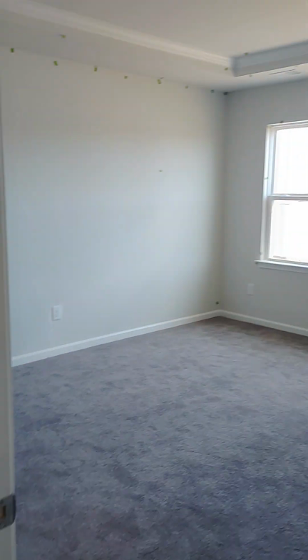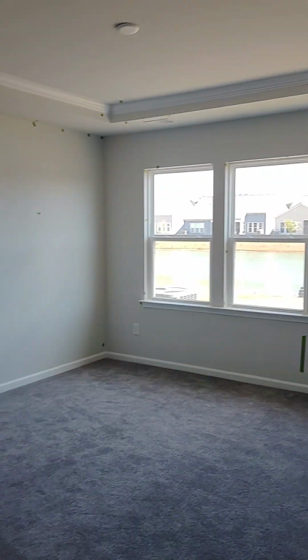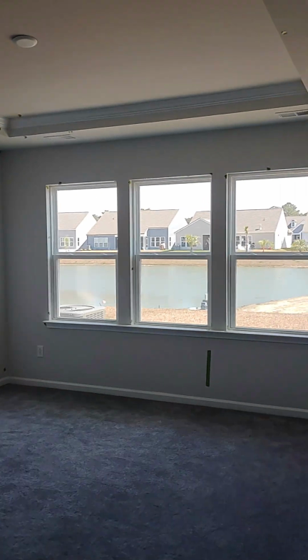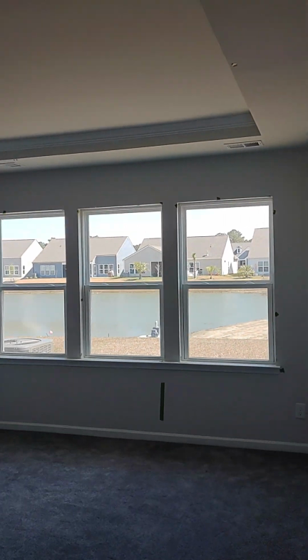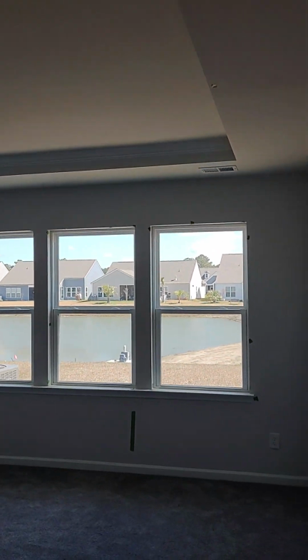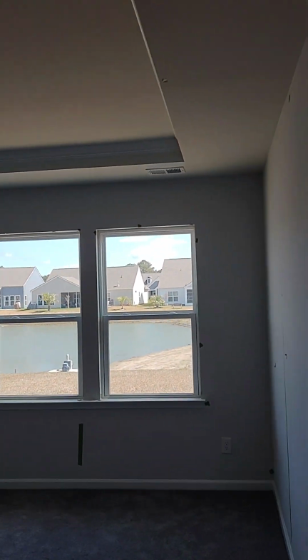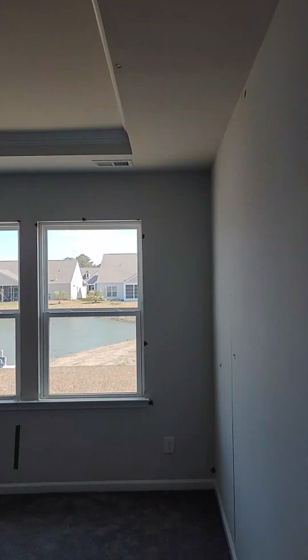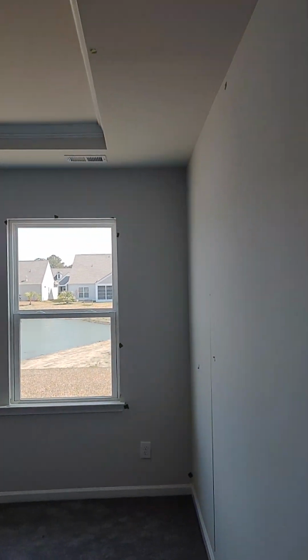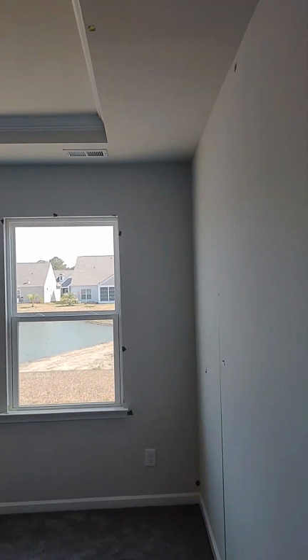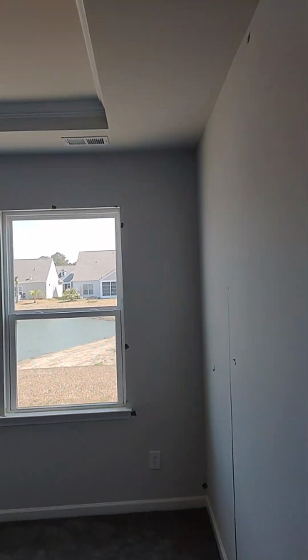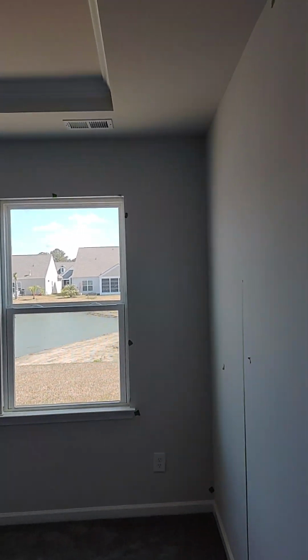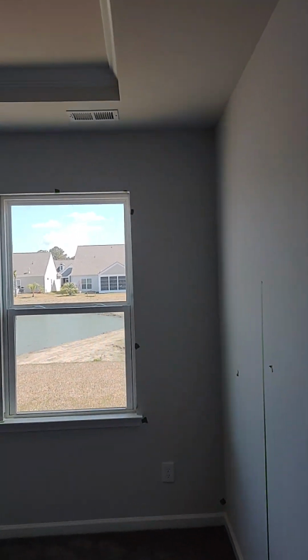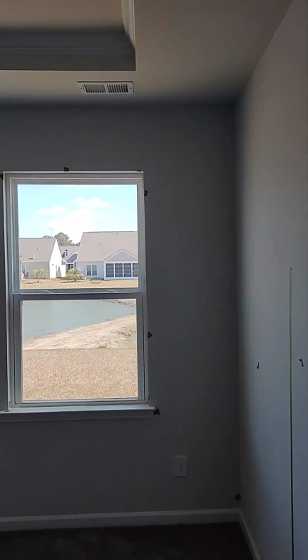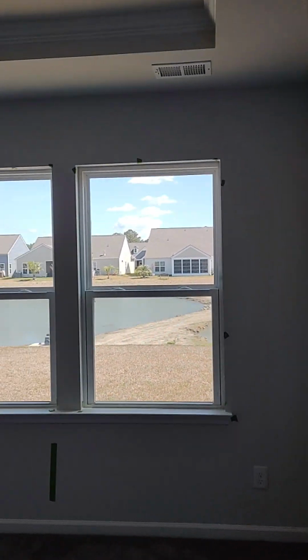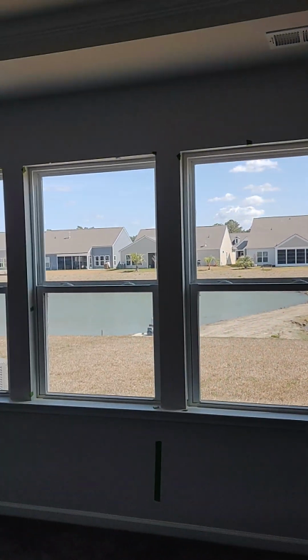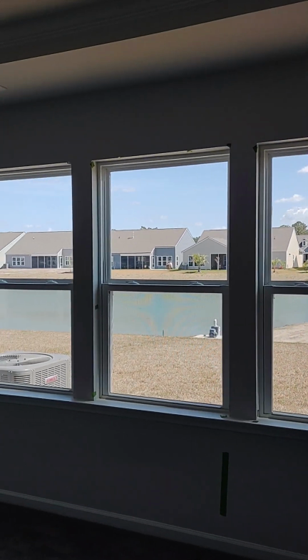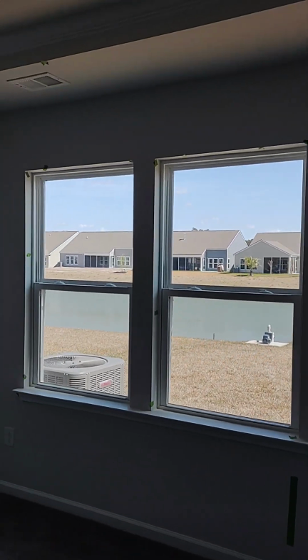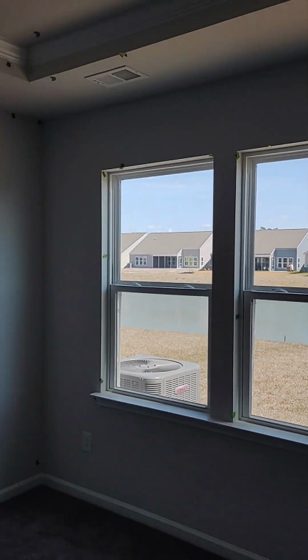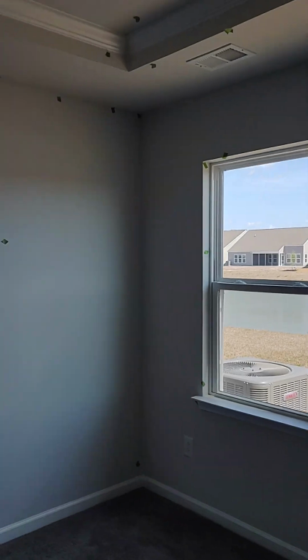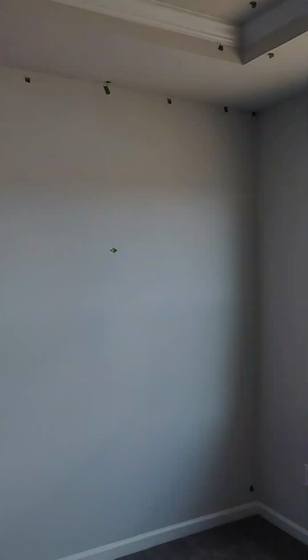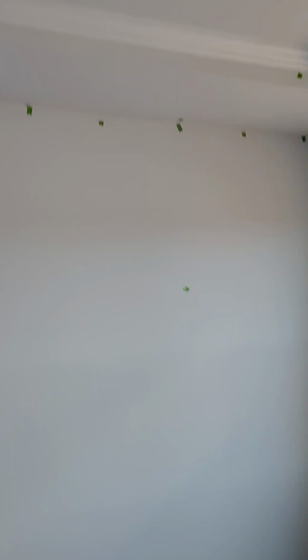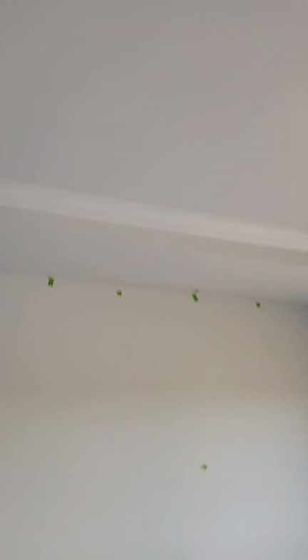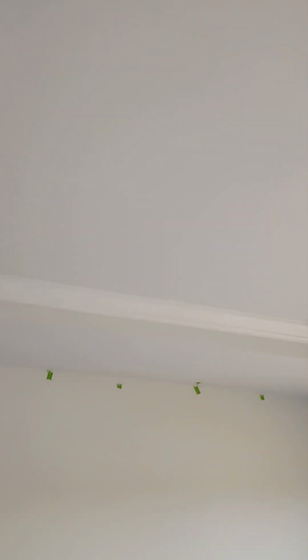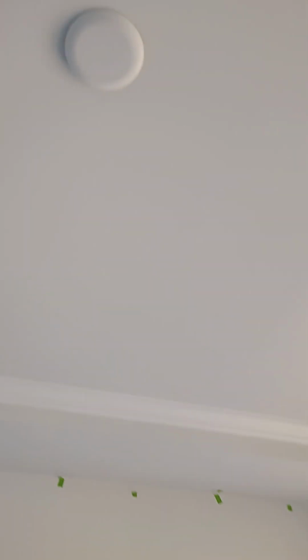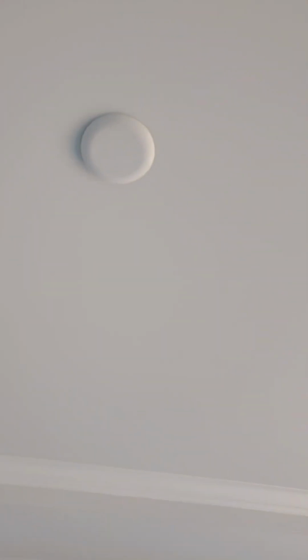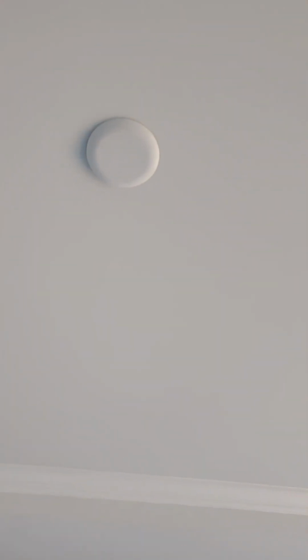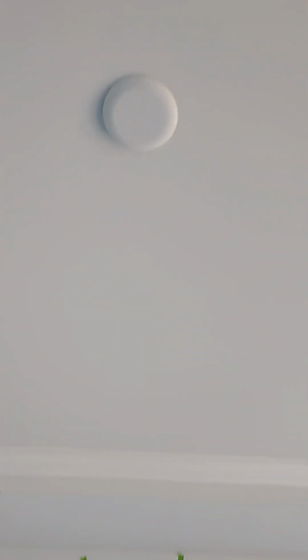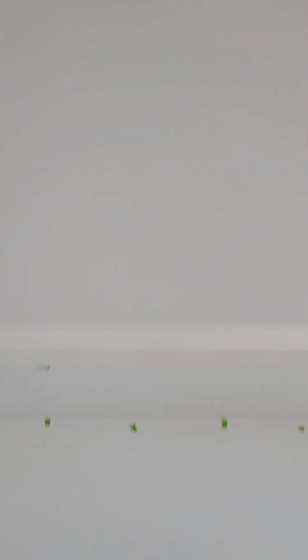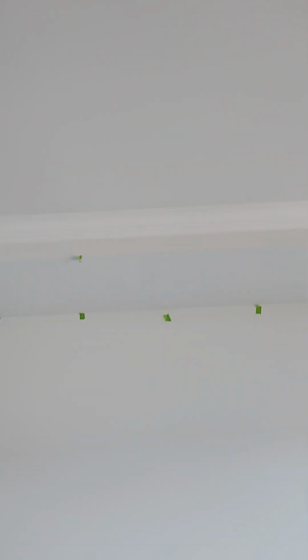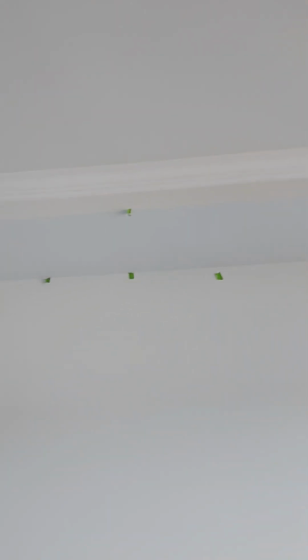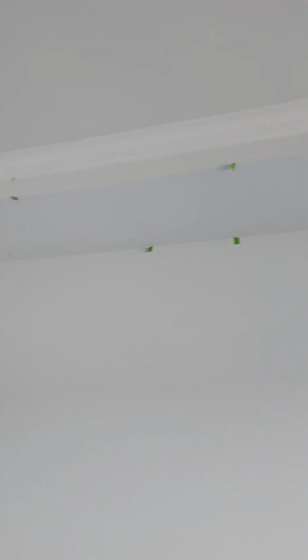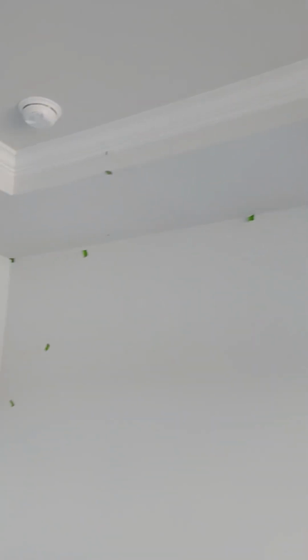Okay. Master bedroom. Place for a ceiling fan. Tray ceiling.